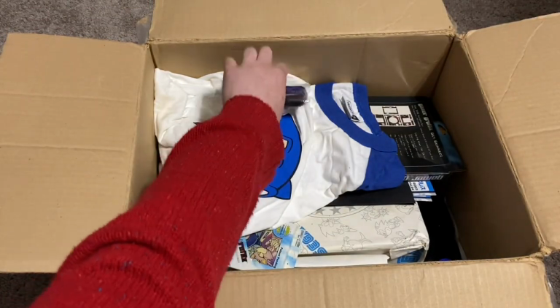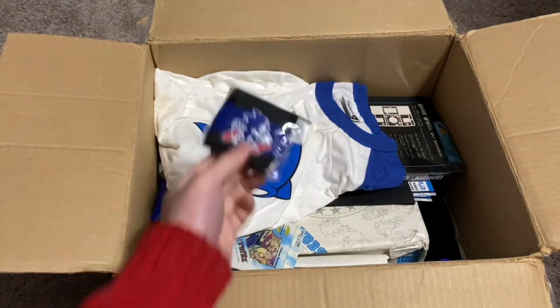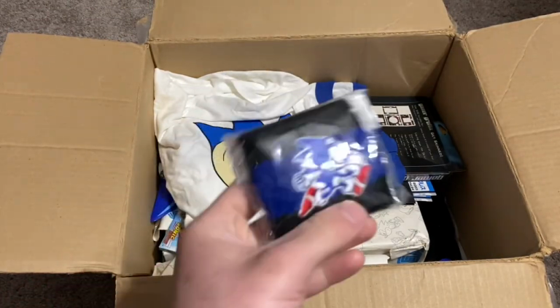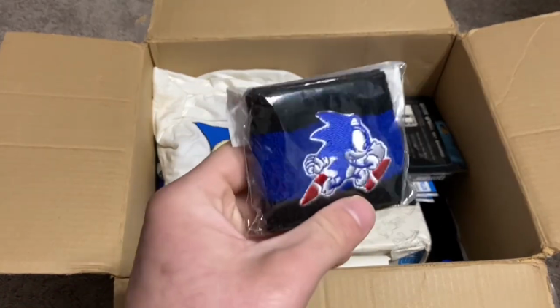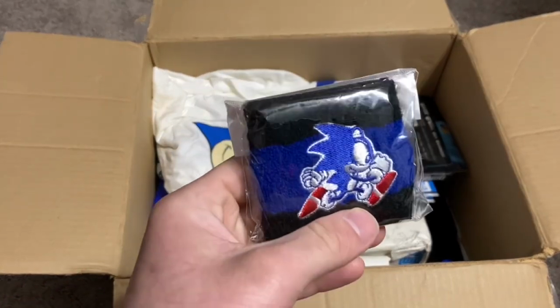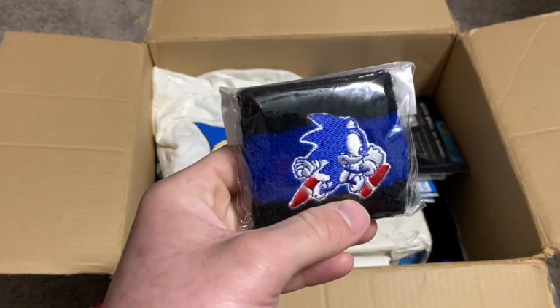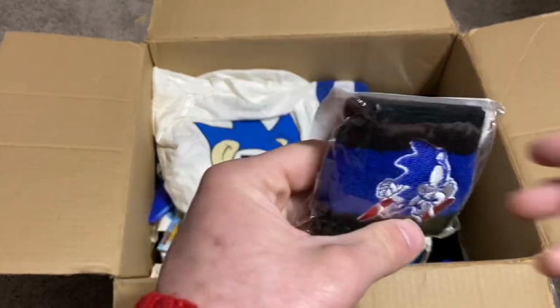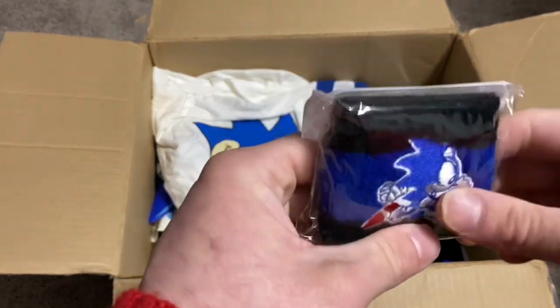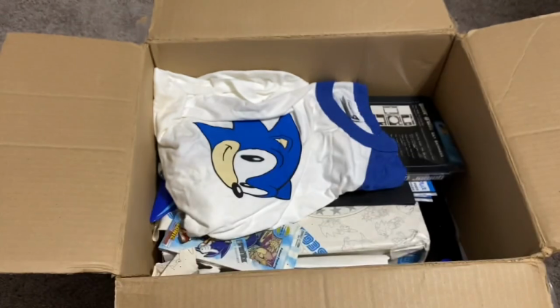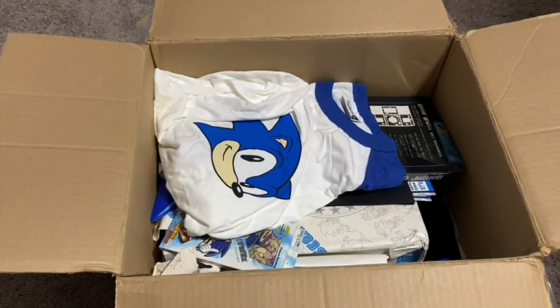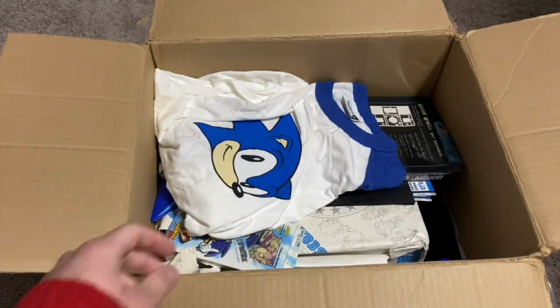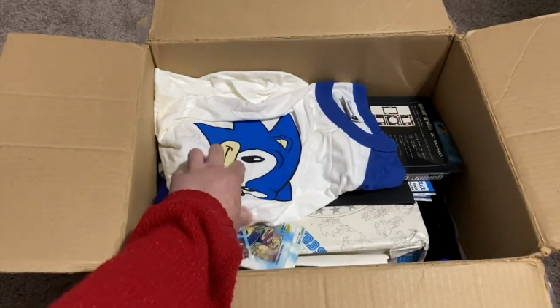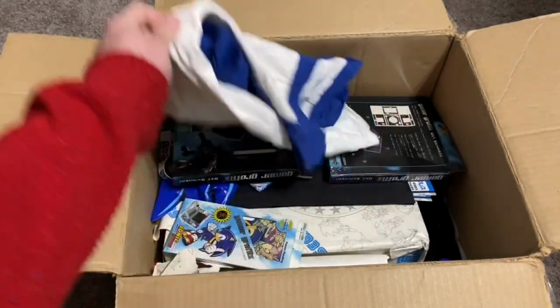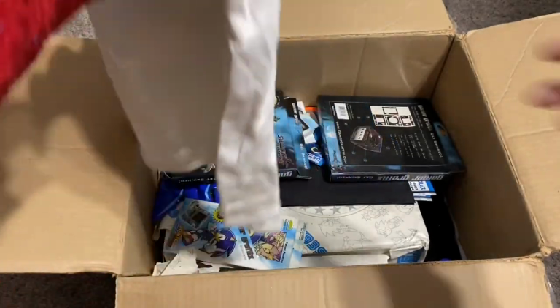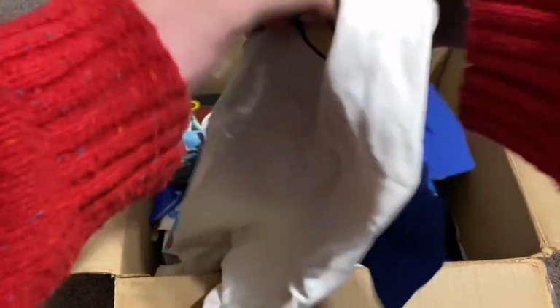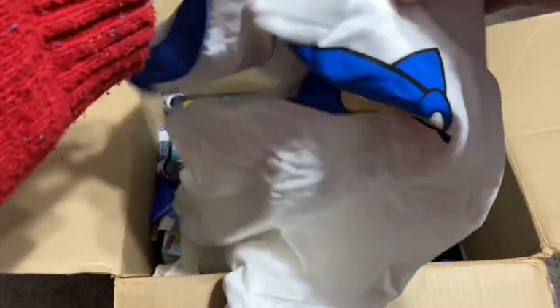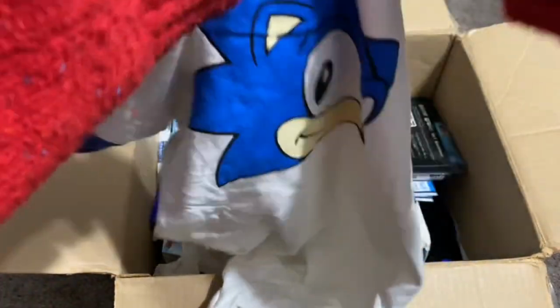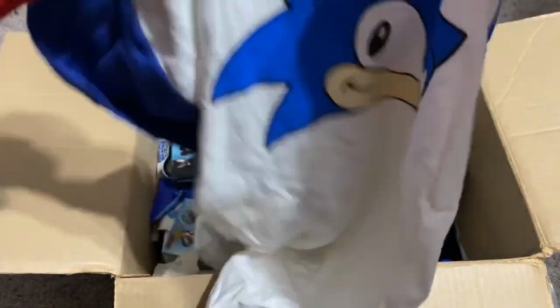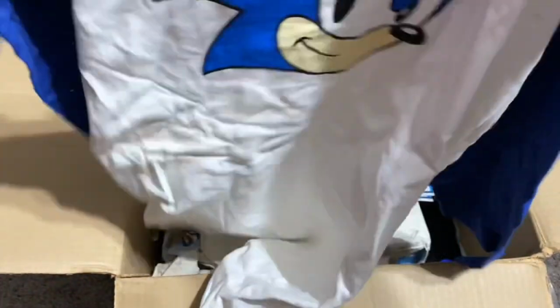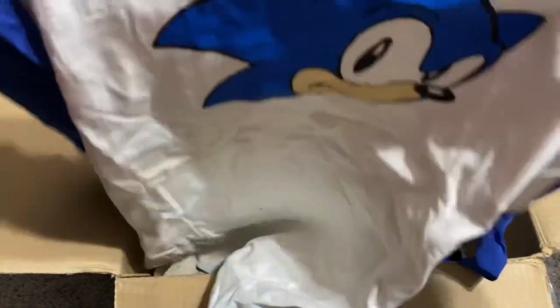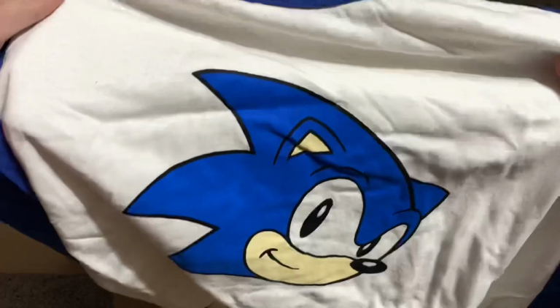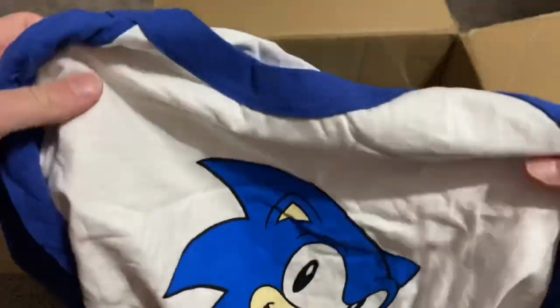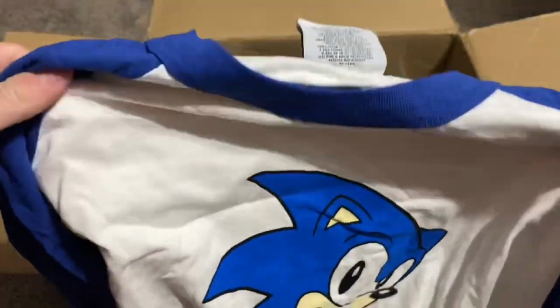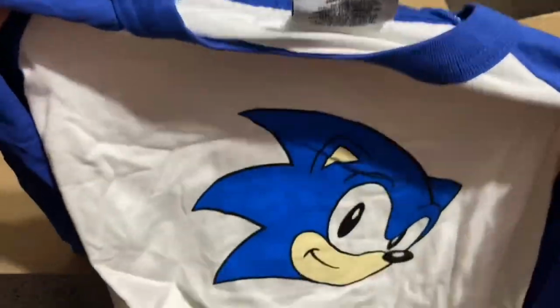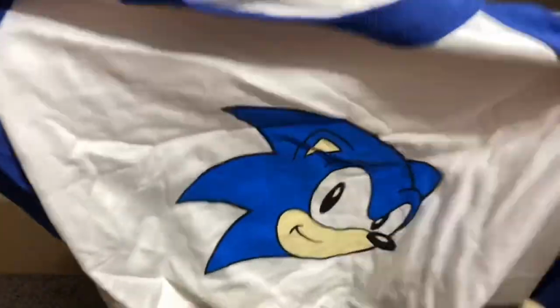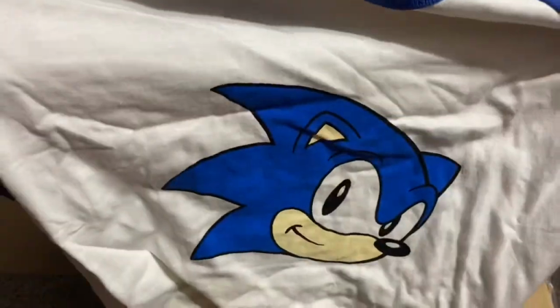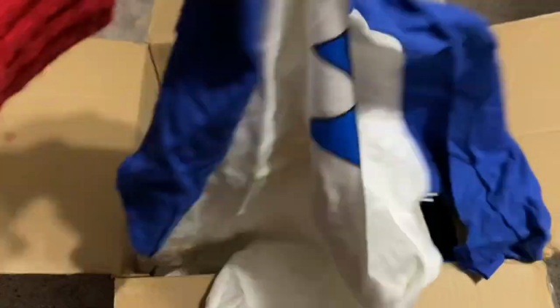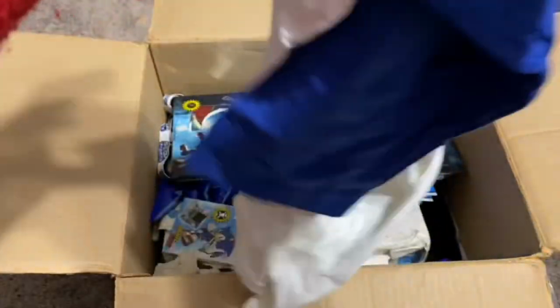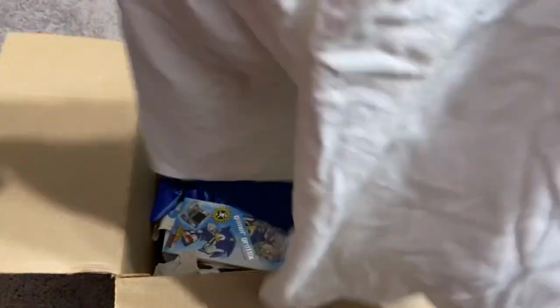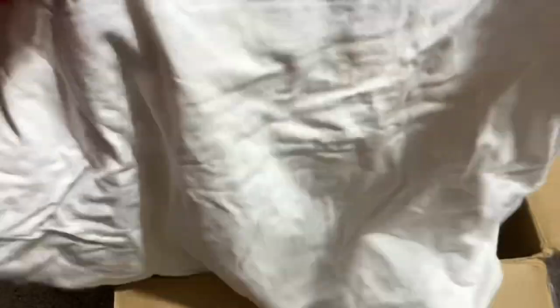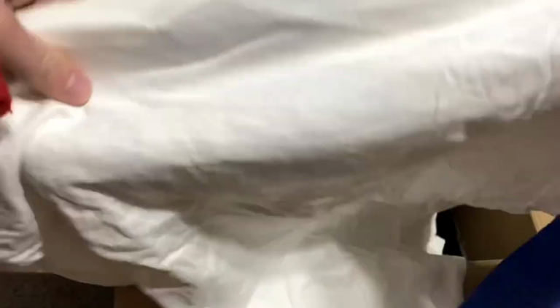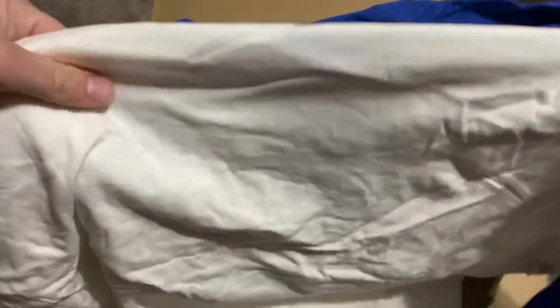Here's another one of the little wristbands. Here's another shirt — that's the front, nothing on the back.